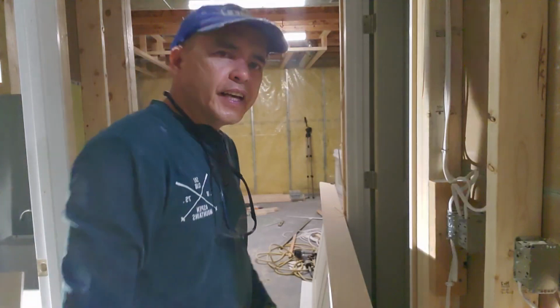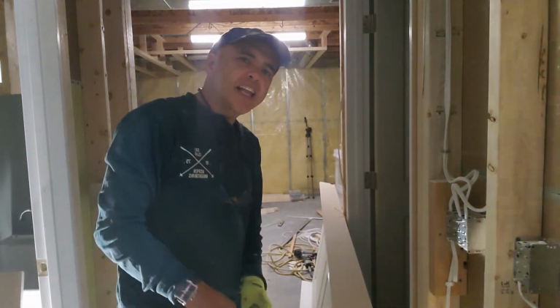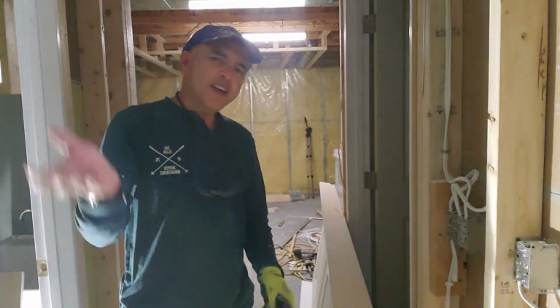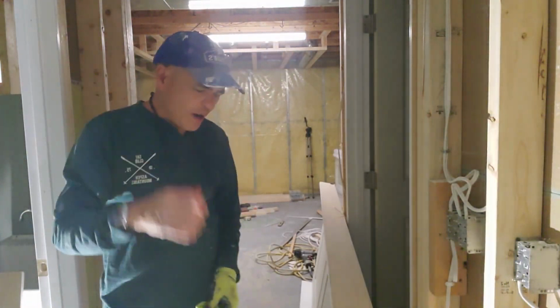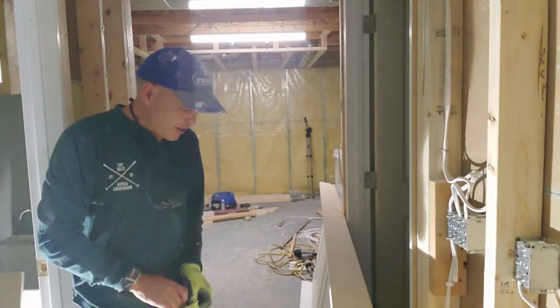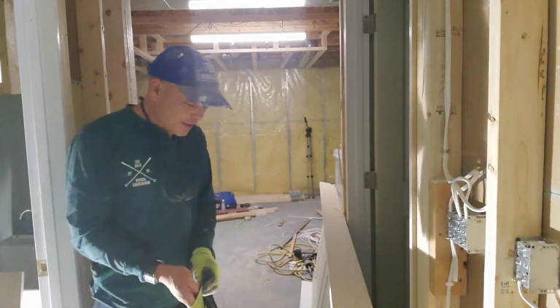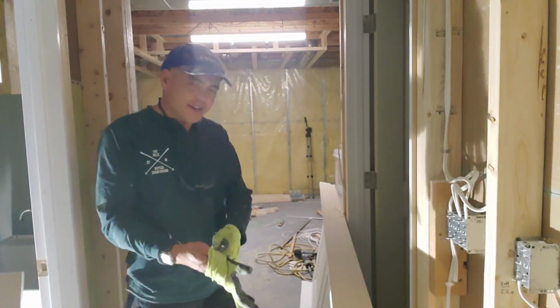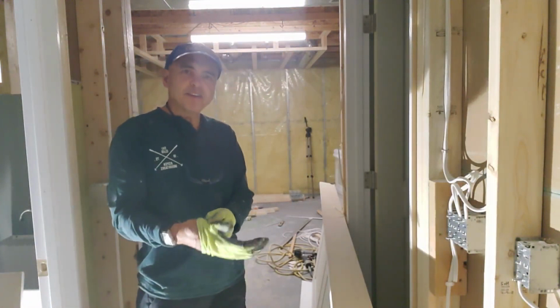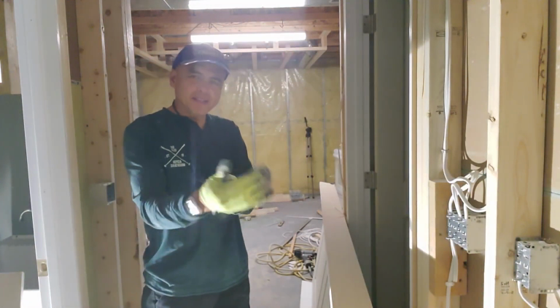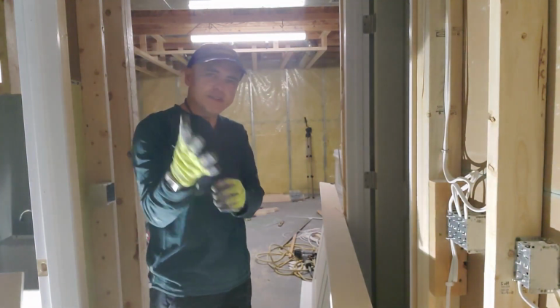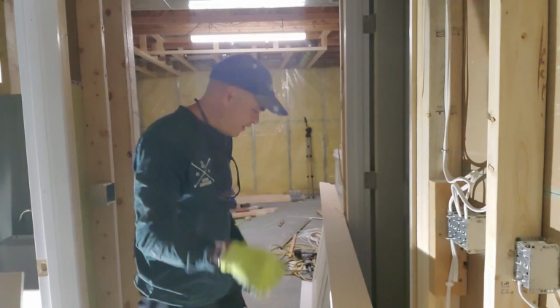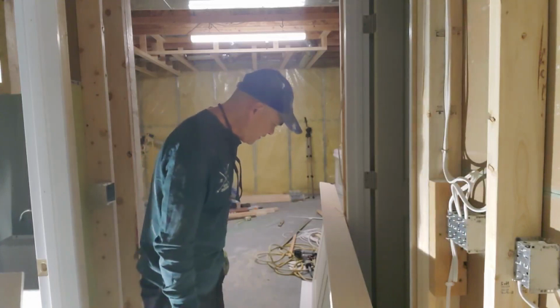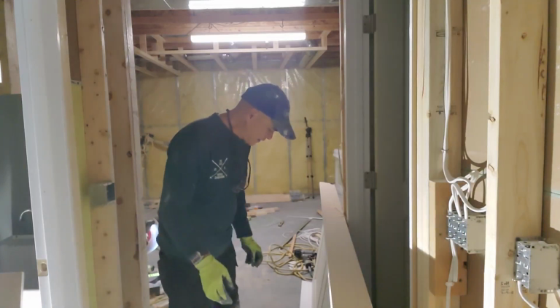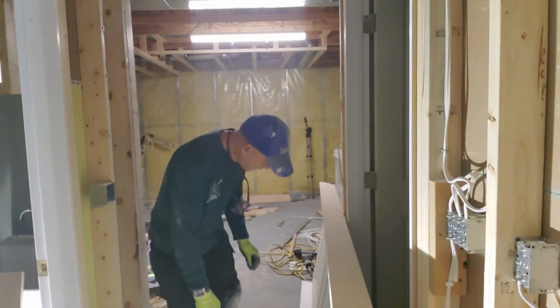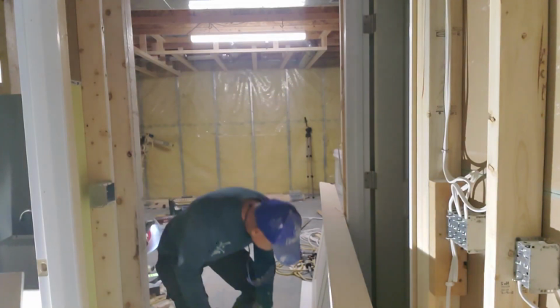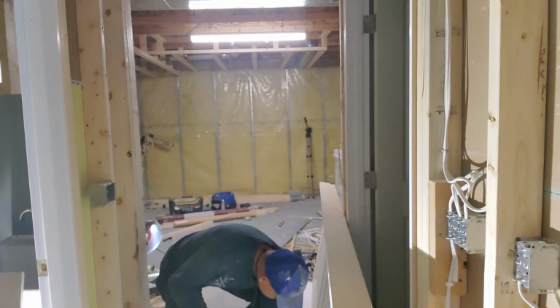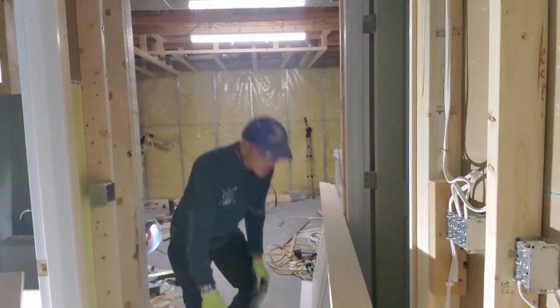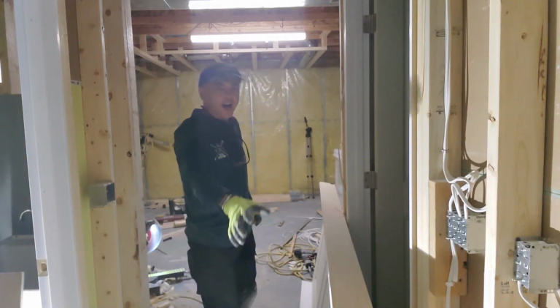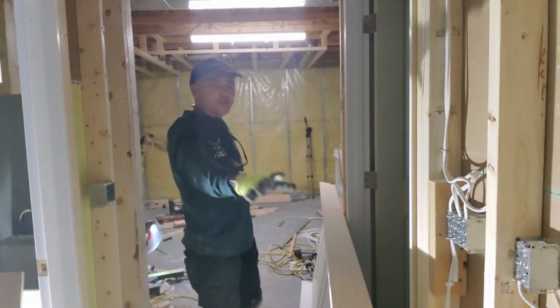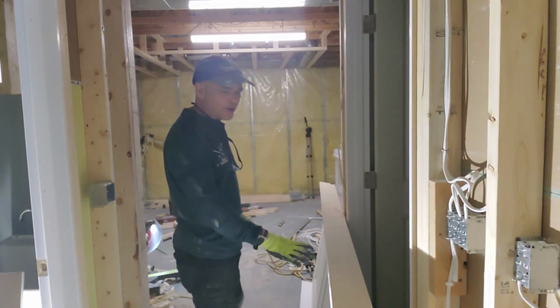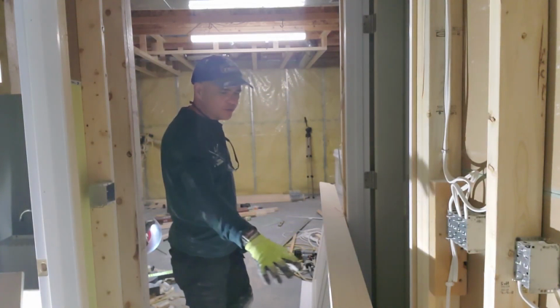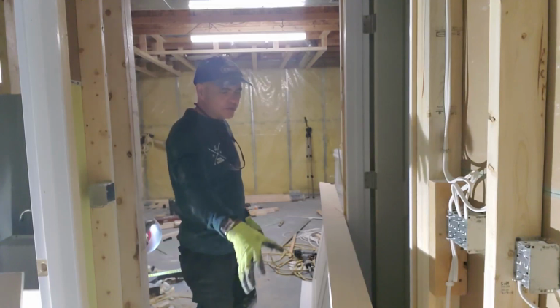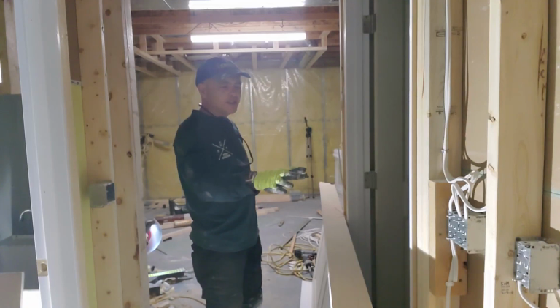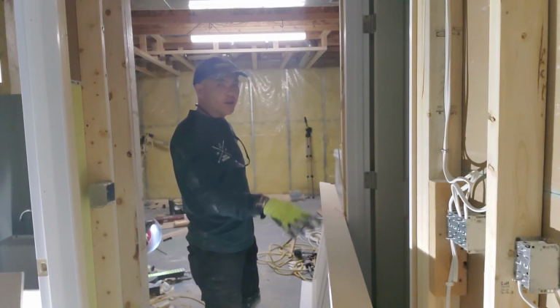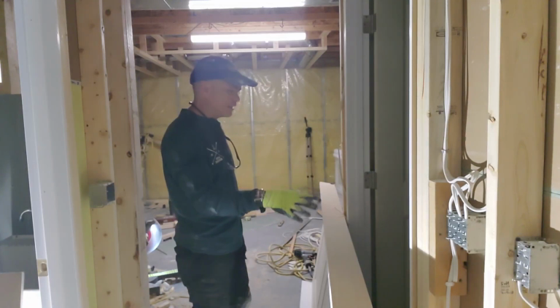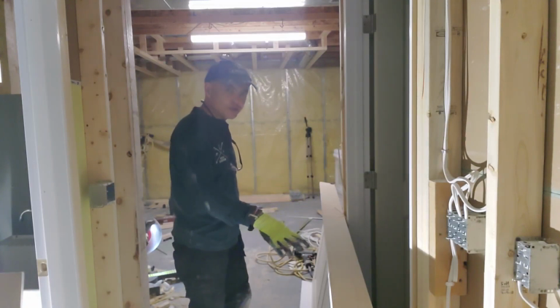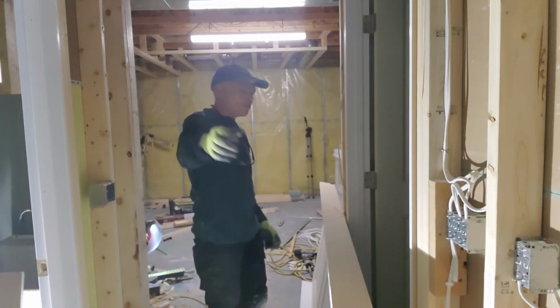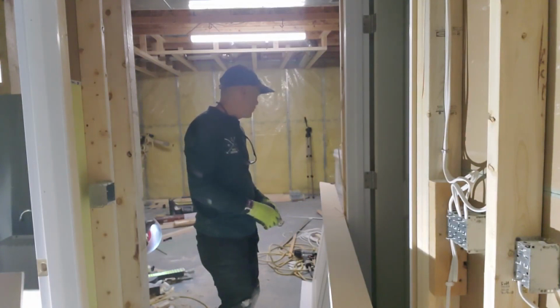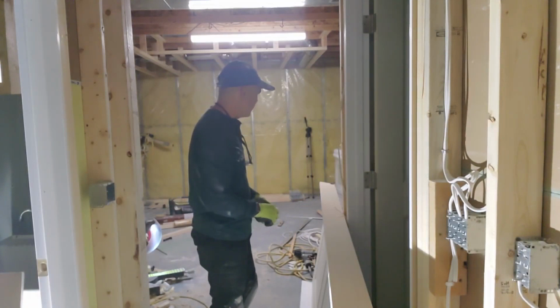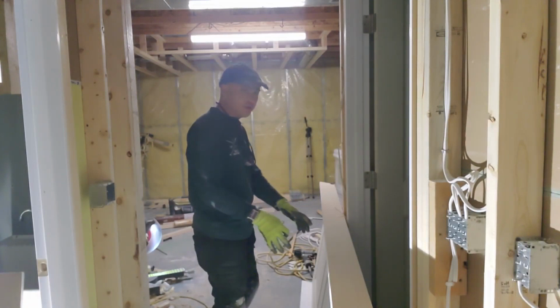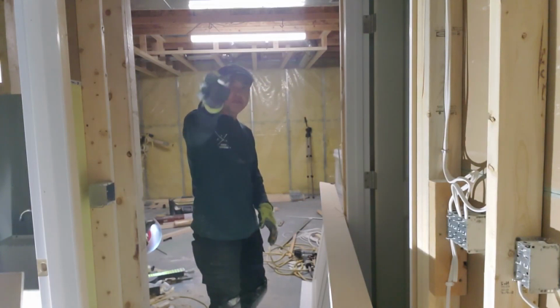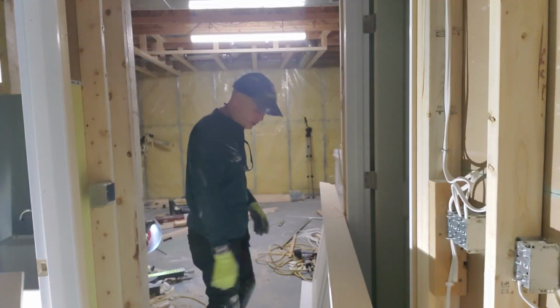Hello everyone, welcome to another video on my channel. Today I will show you how to install this door — this door is for this bedroom.